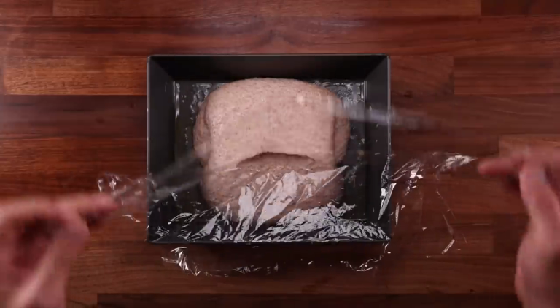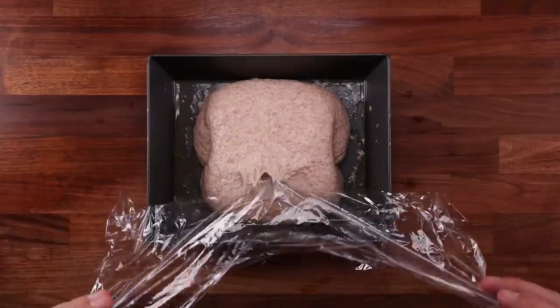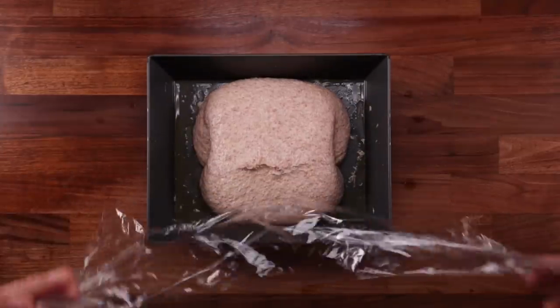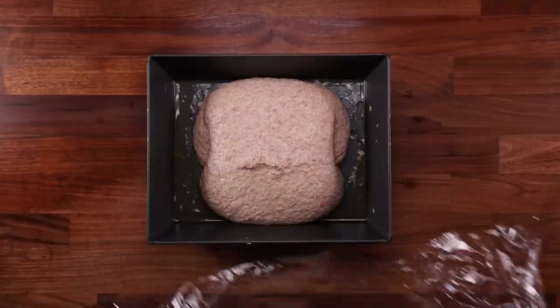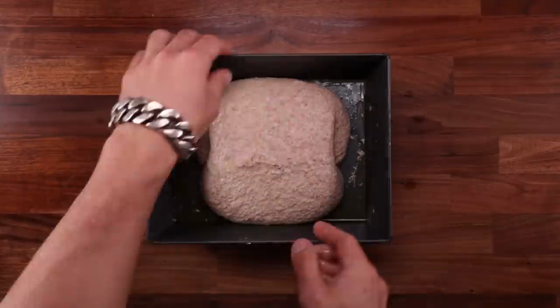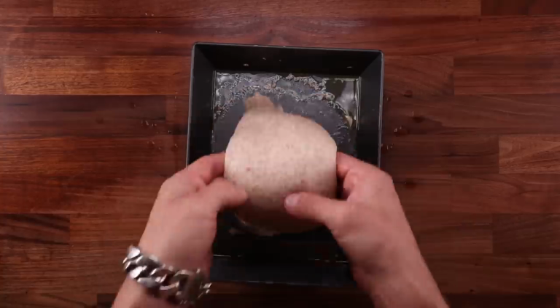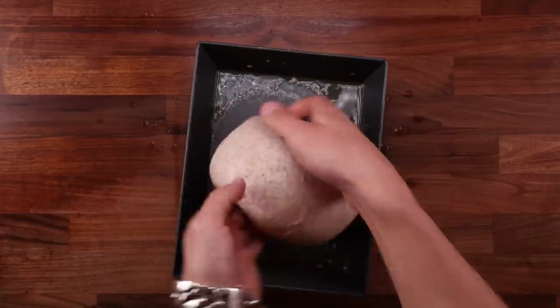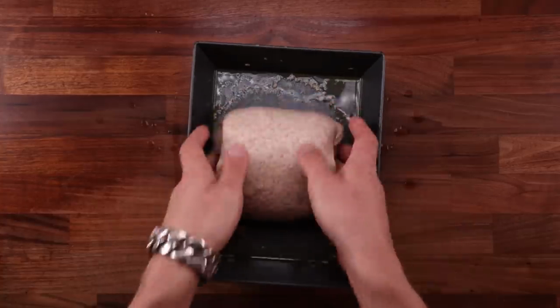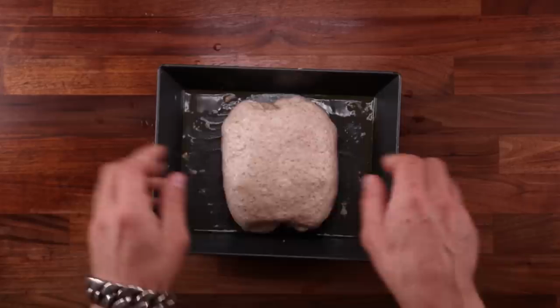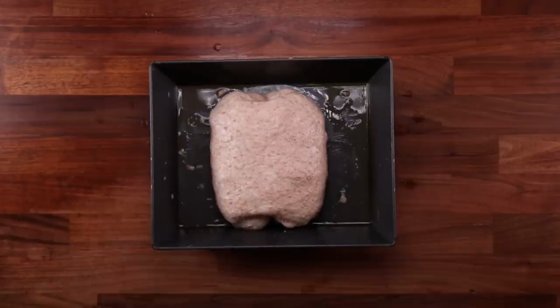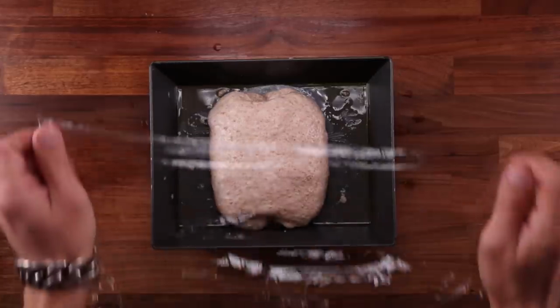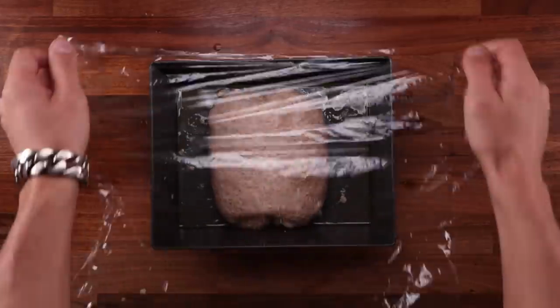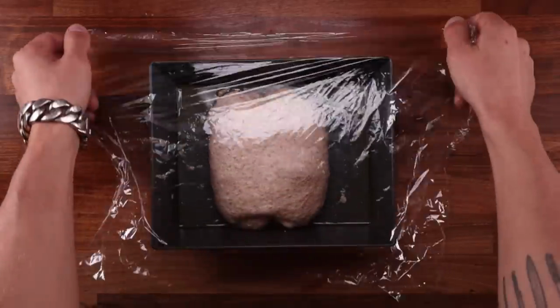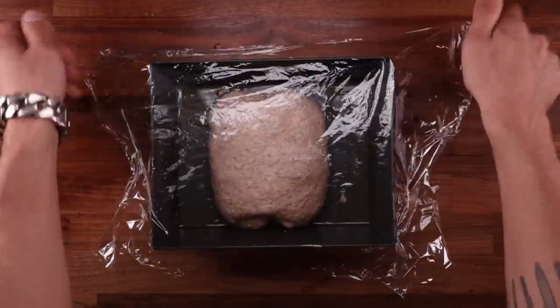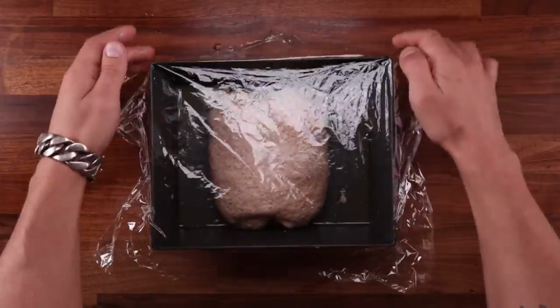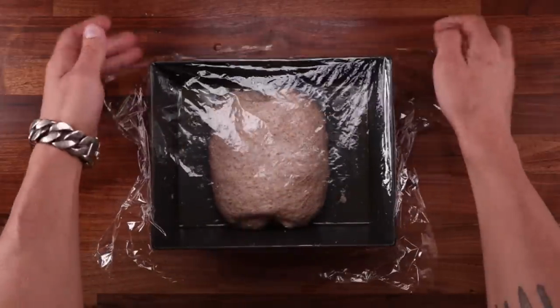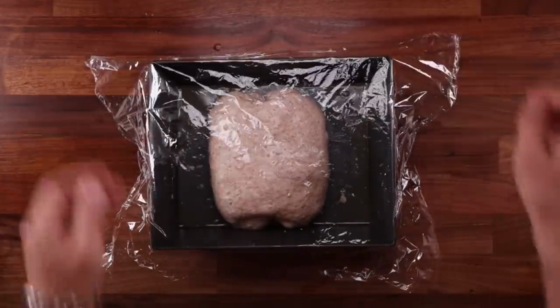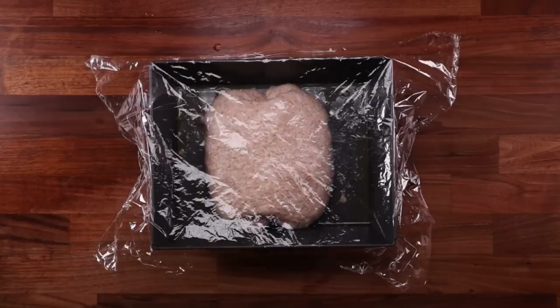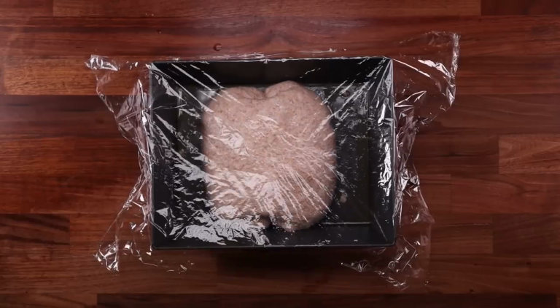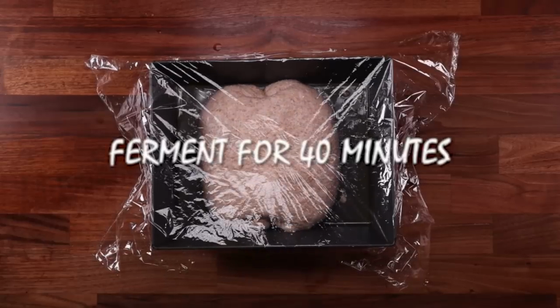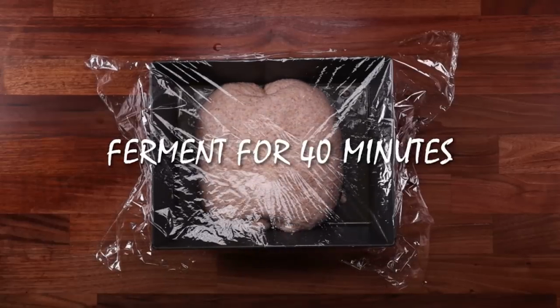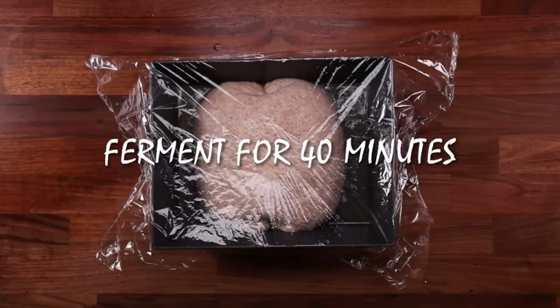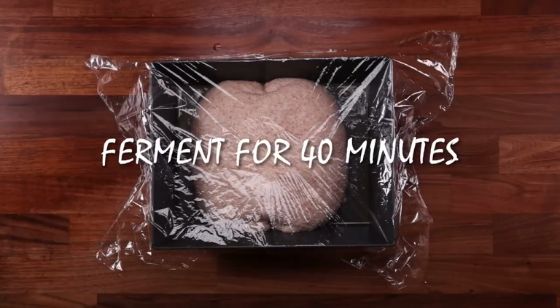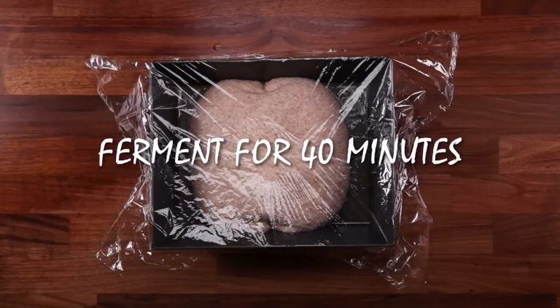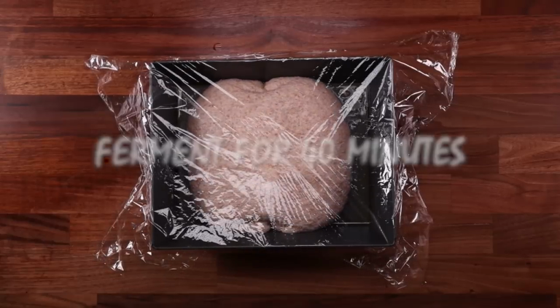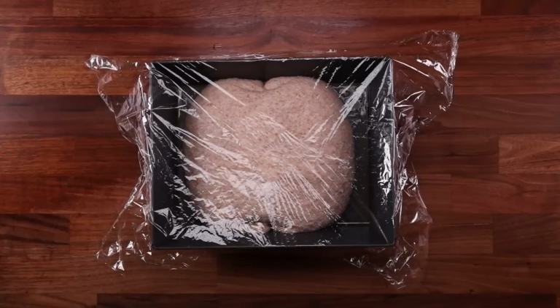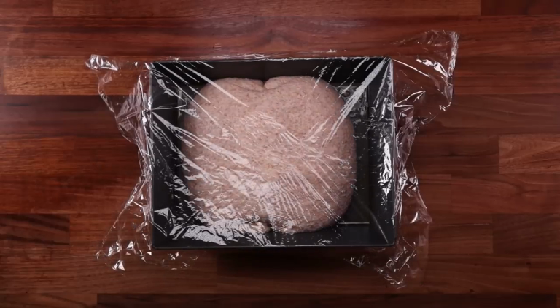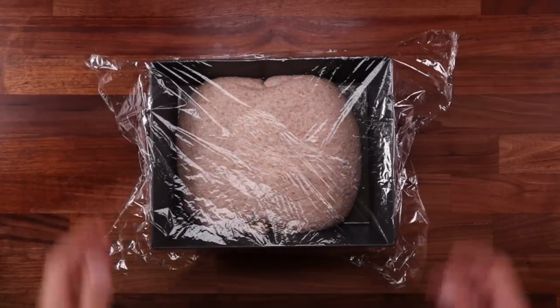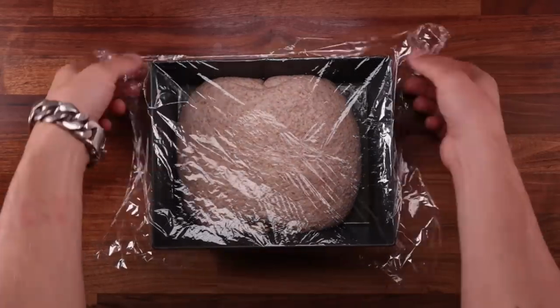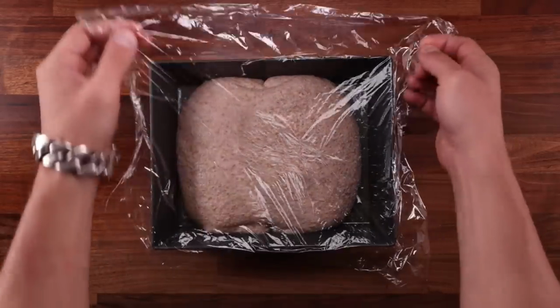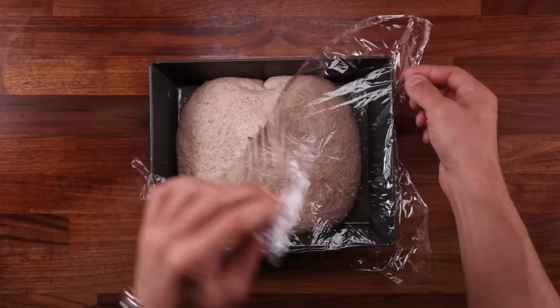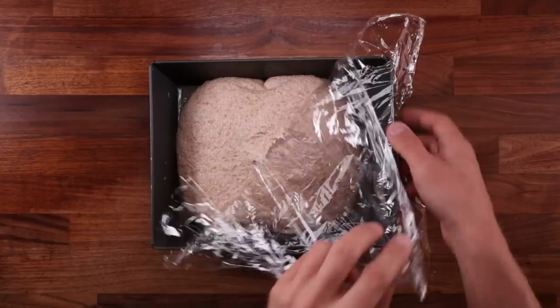After the final coil fold, cover it up and leave it to ferment for 40 minutes. You can see how much stronger the dough is now — a few folds really work wonders. And if we had not folded this at all, it would be a pancake.